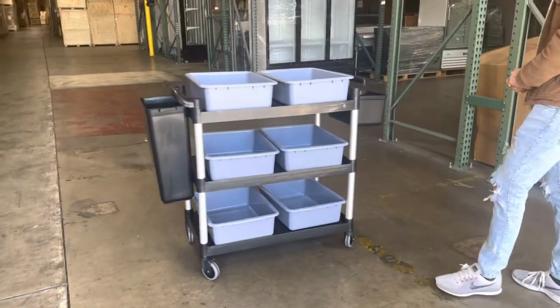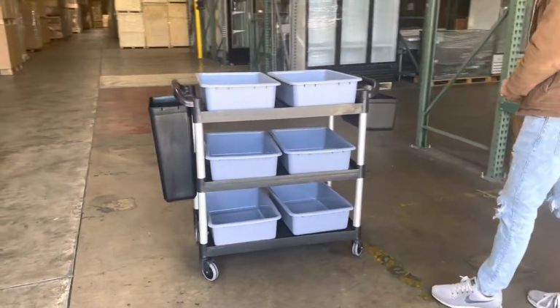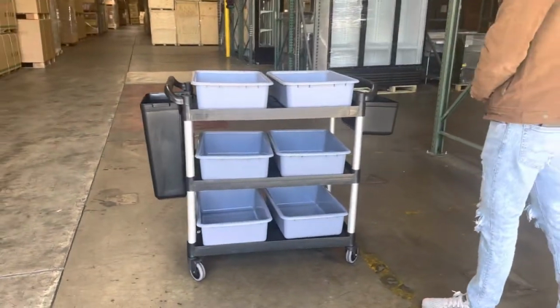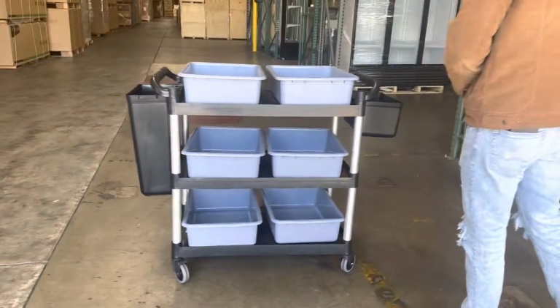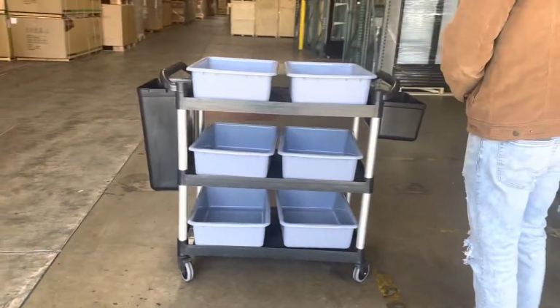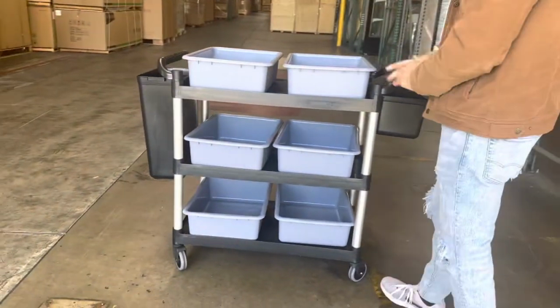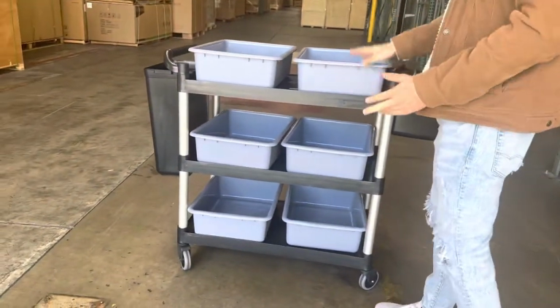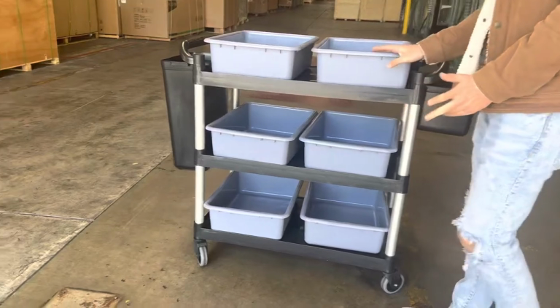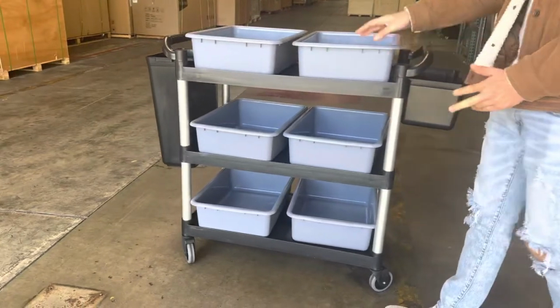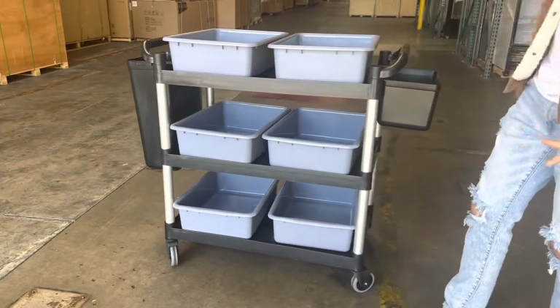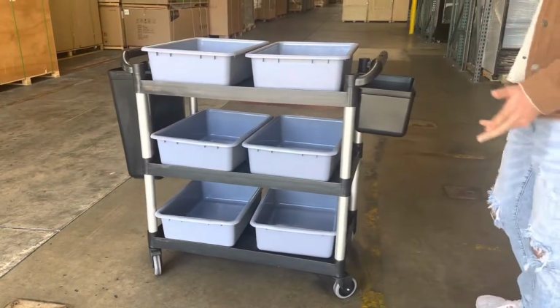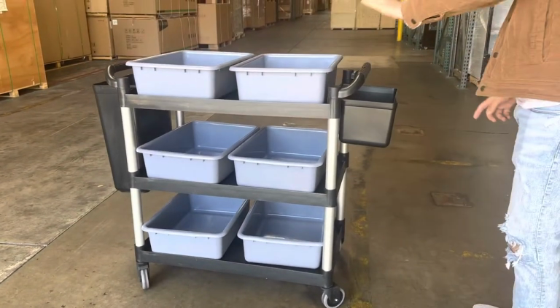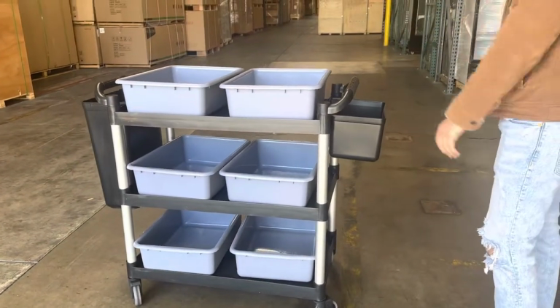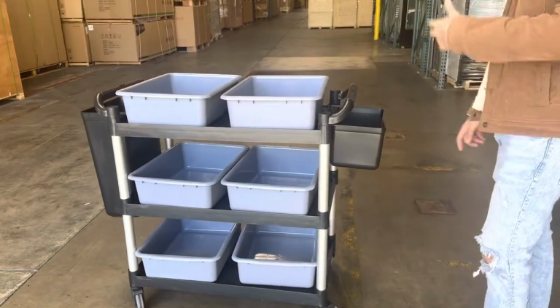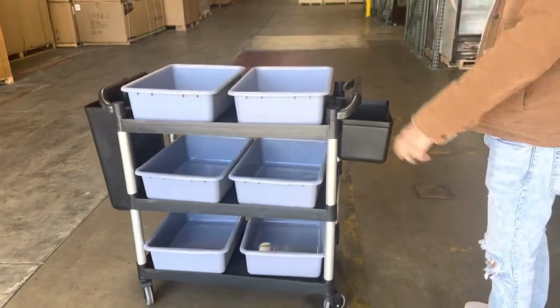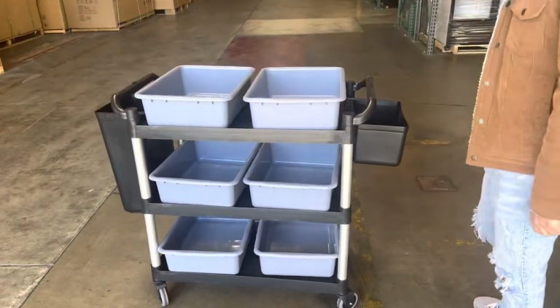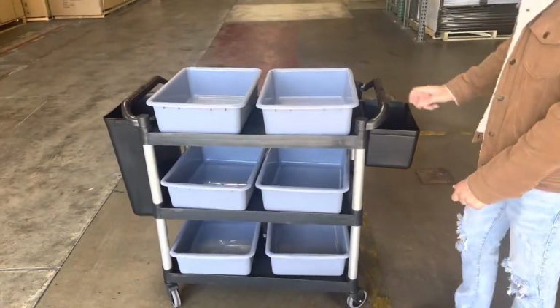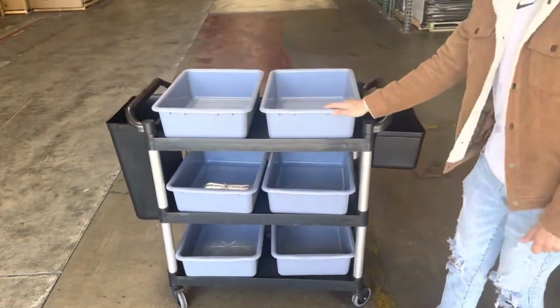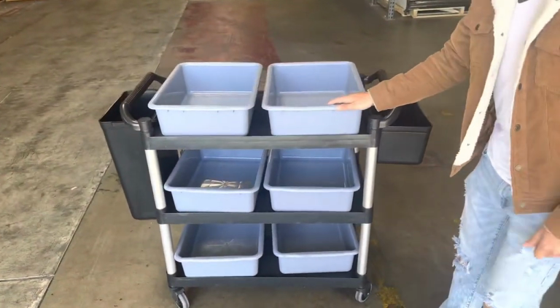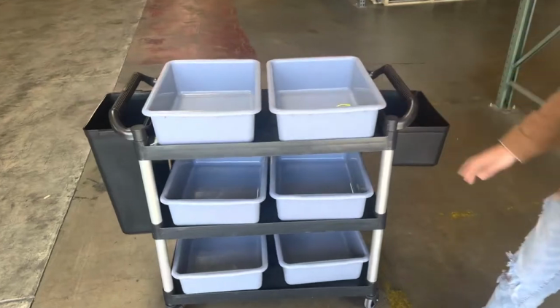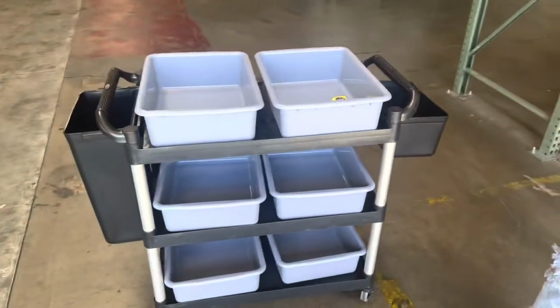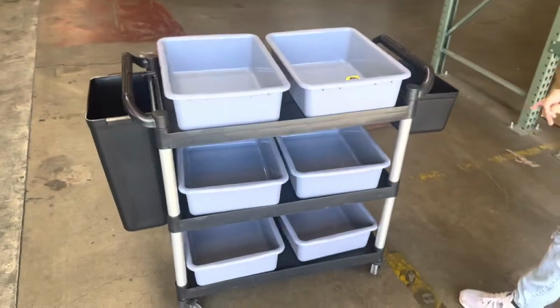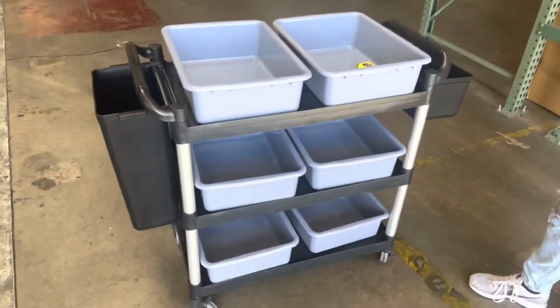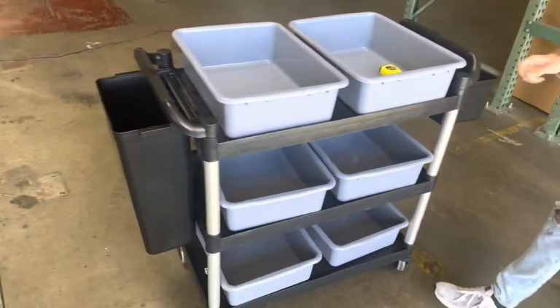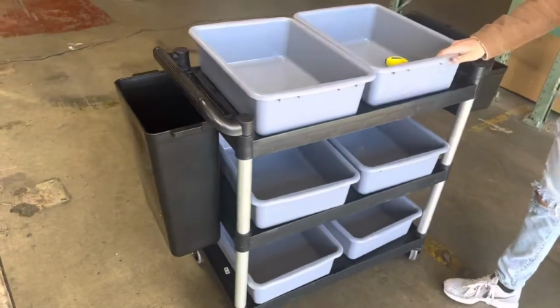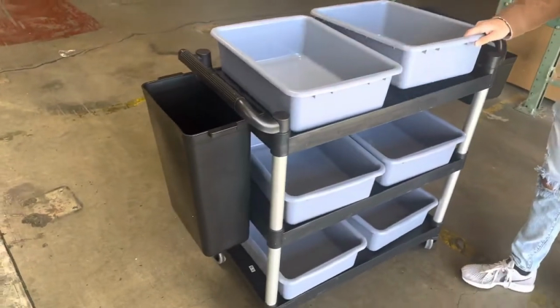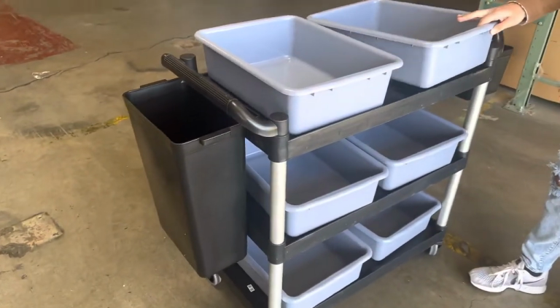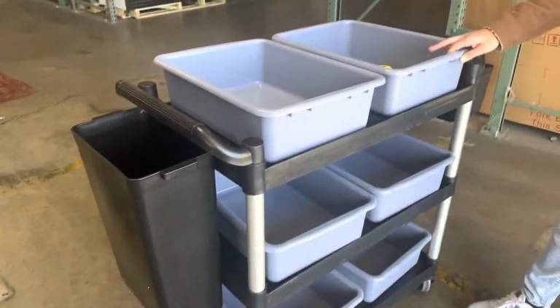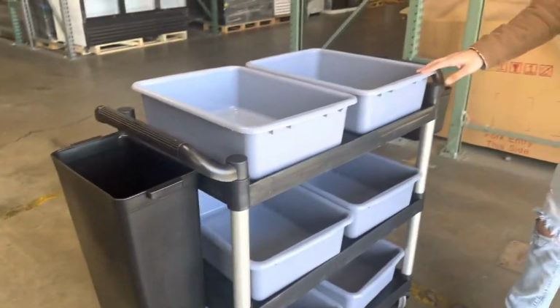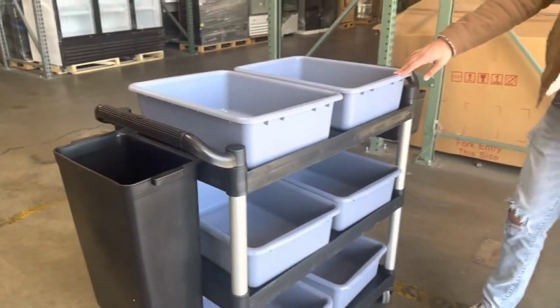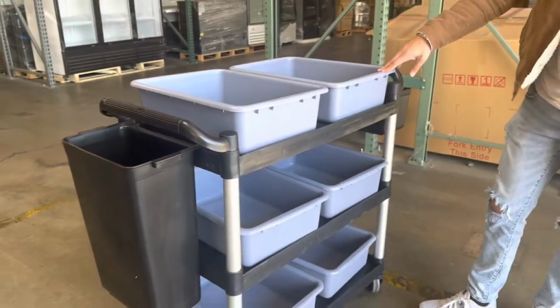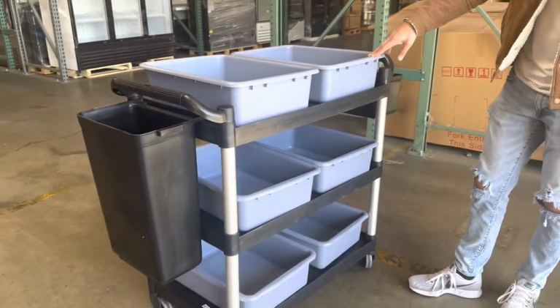This is obviously one of the carts that you use to replace all your dishes once they're already used, and you're going to send them to the kitchen and wash them back up. You're going to be provided with these containers right here, these pans.